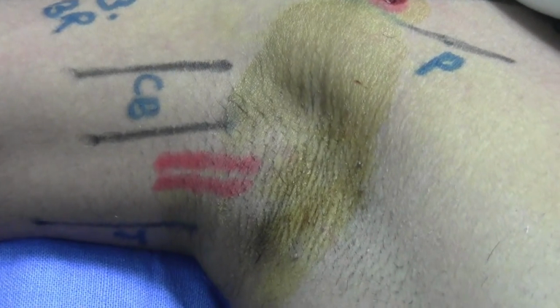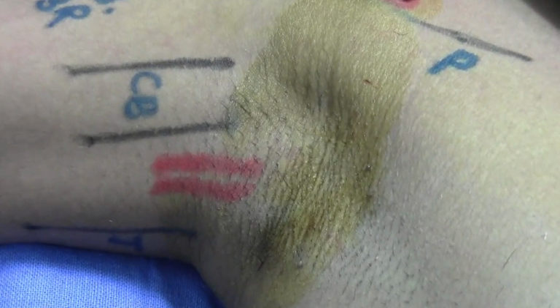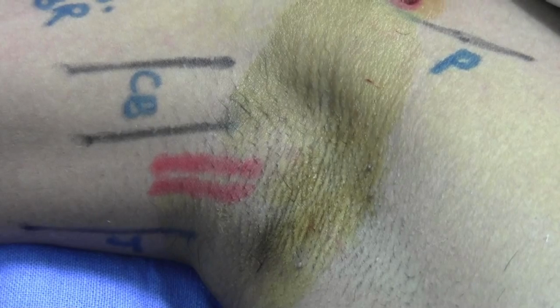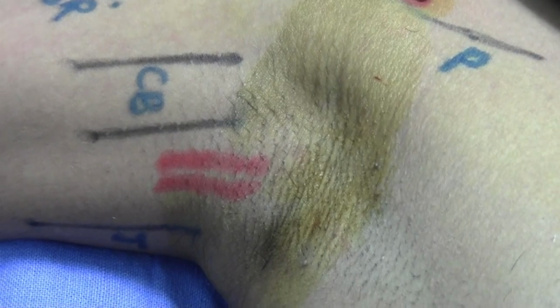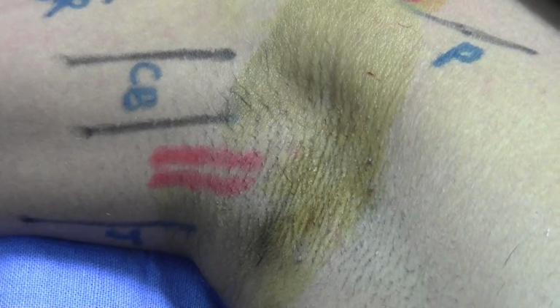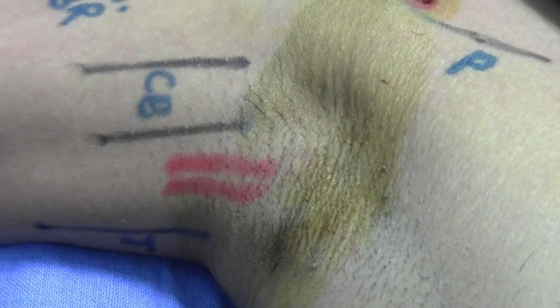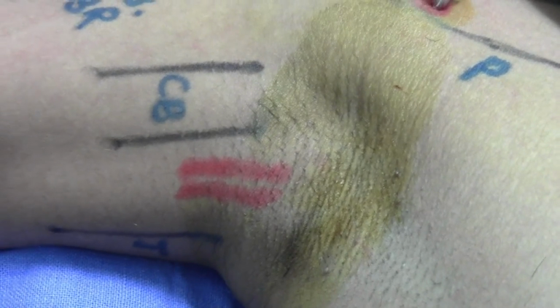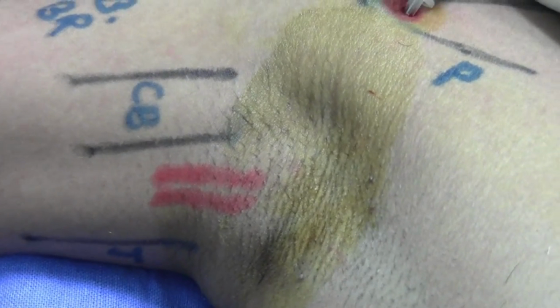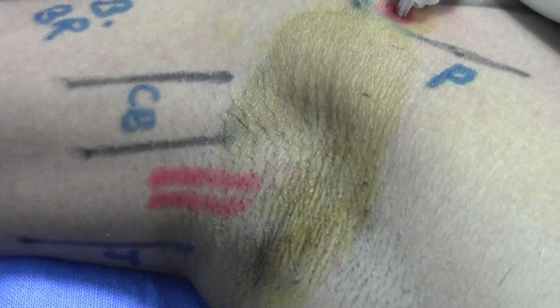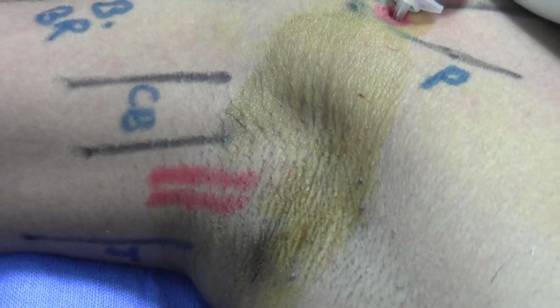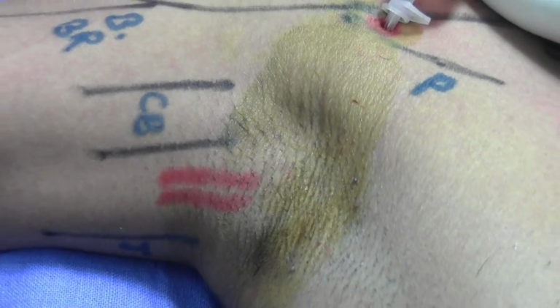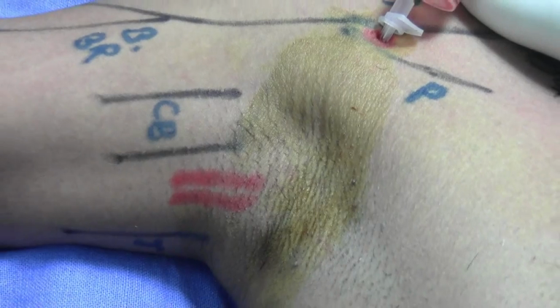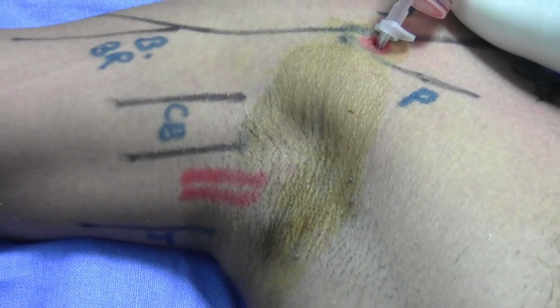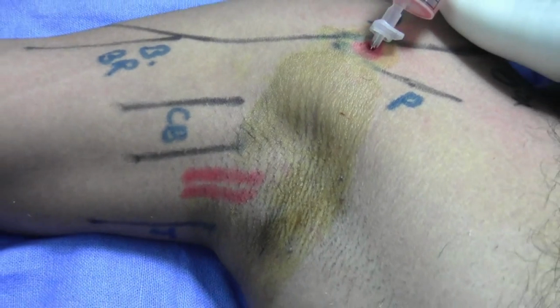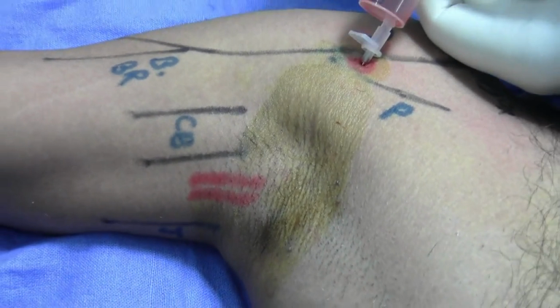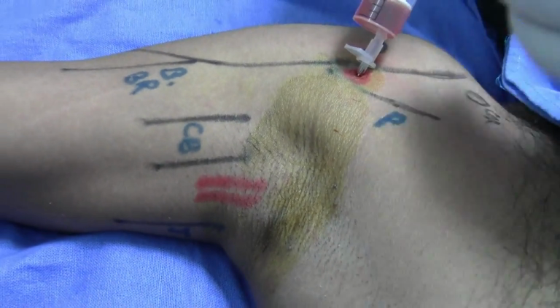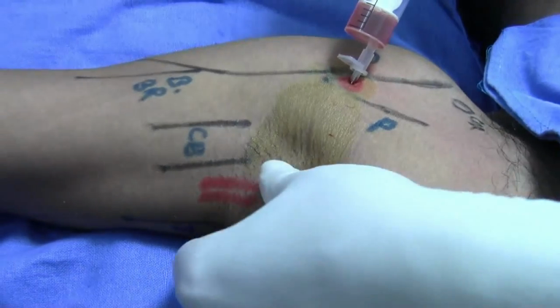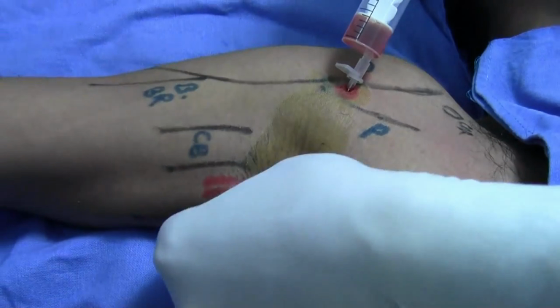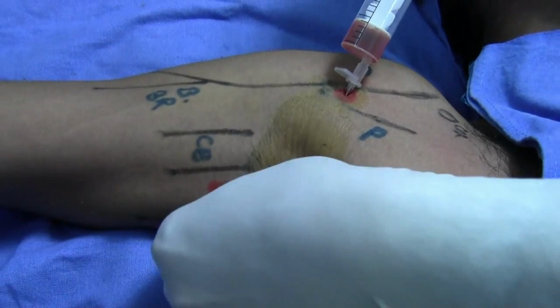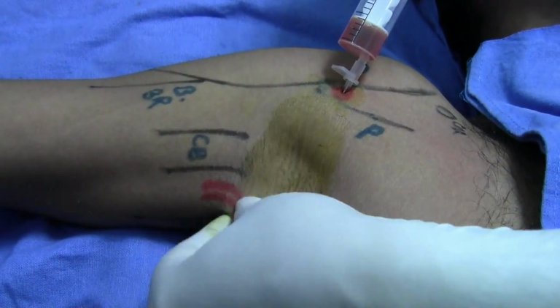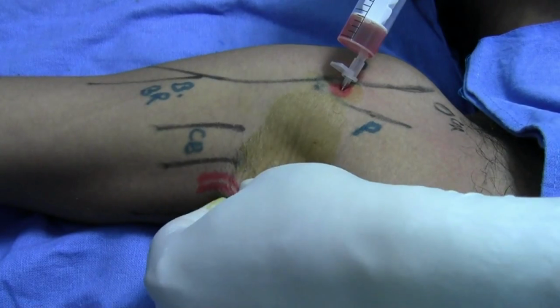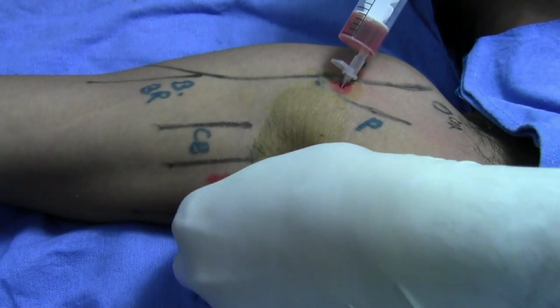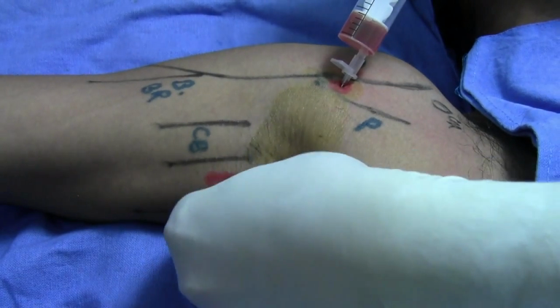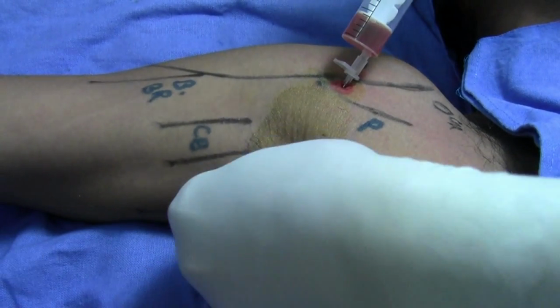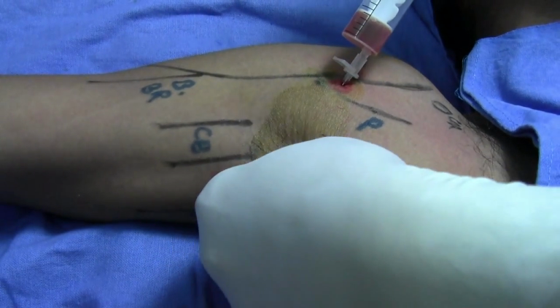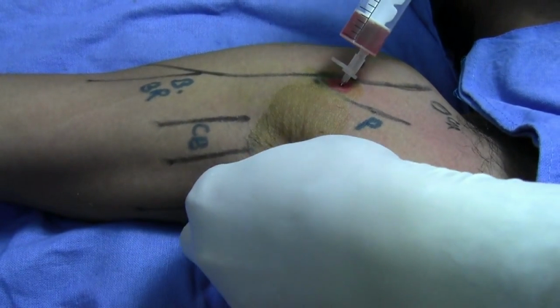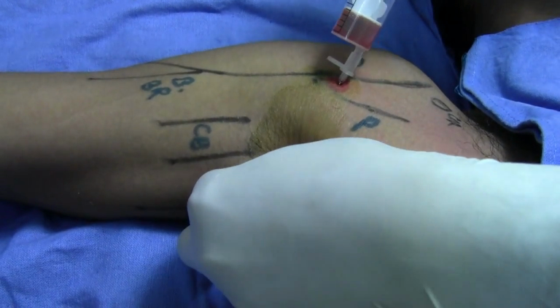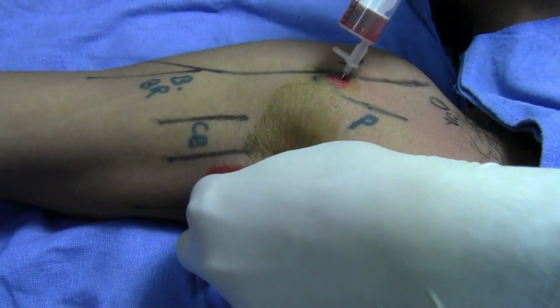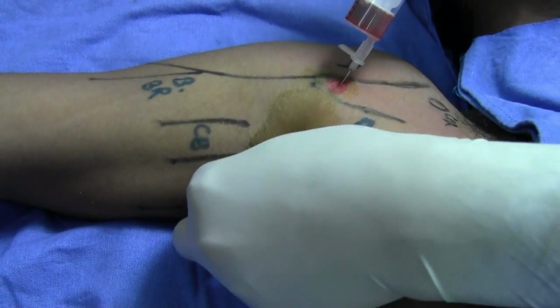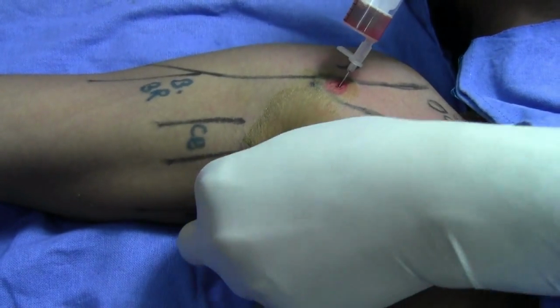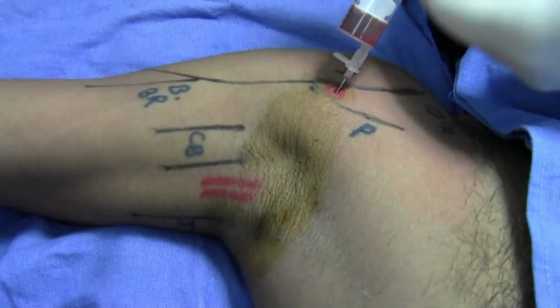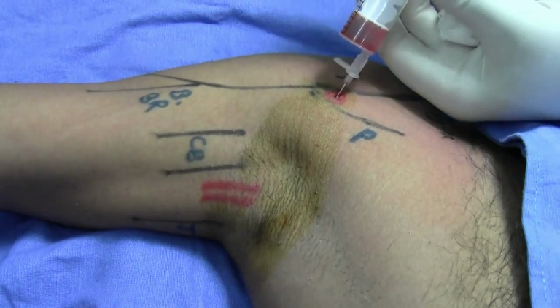You should be very careful to avoid accidental intravascular injection. The skin is free but the underlying sheath is ballooned up. Now withdraw the needle a little bit.